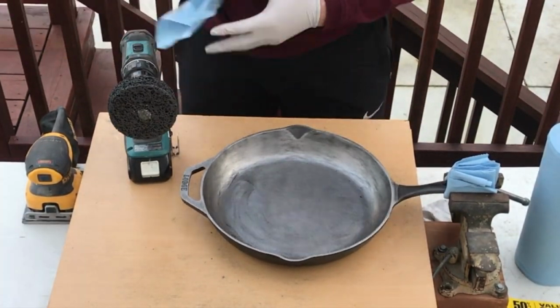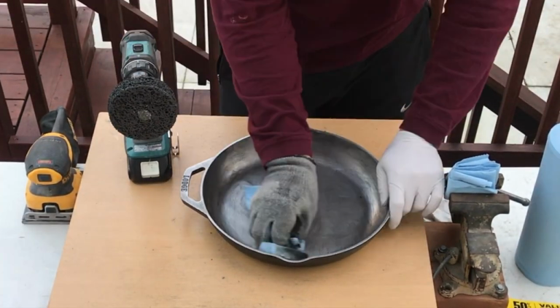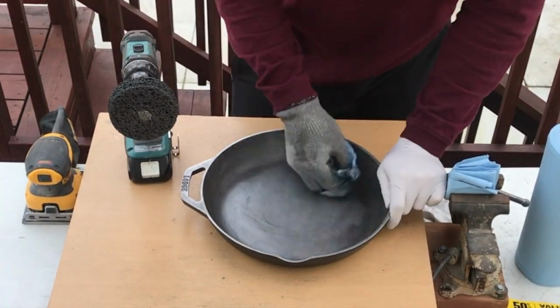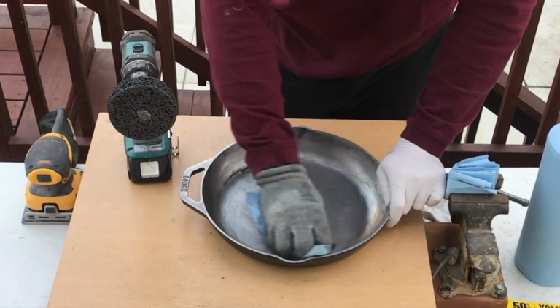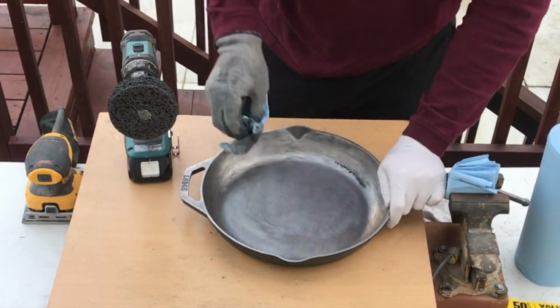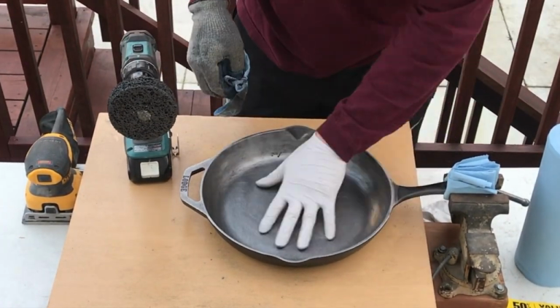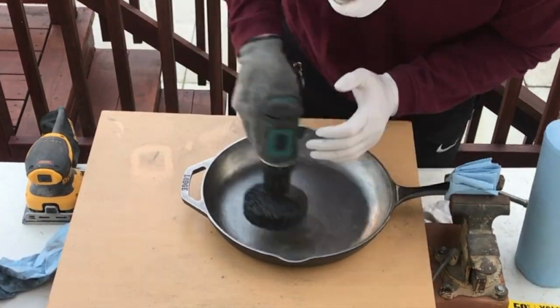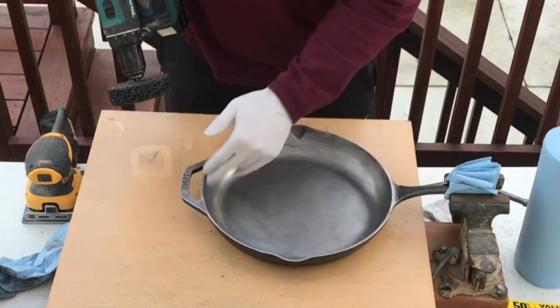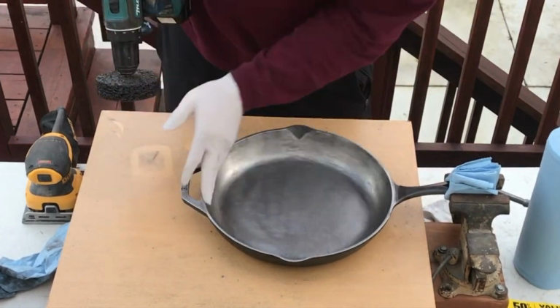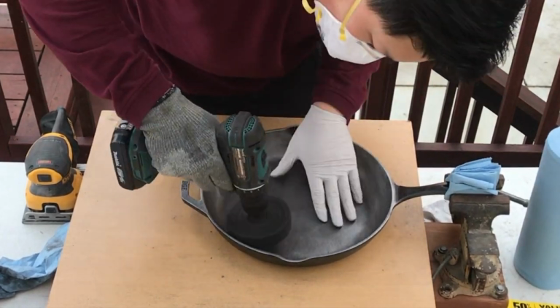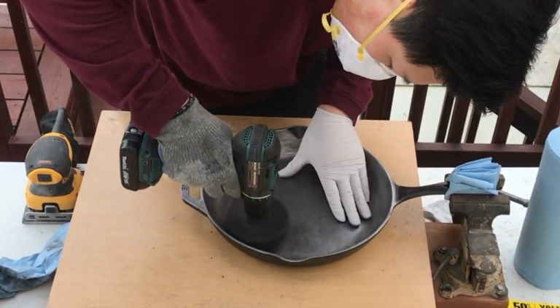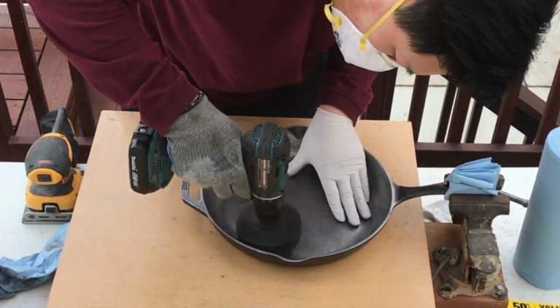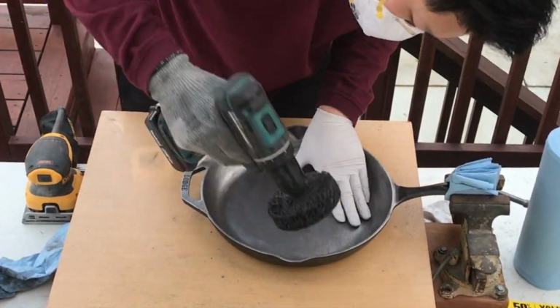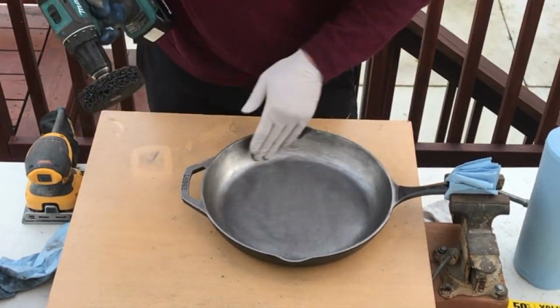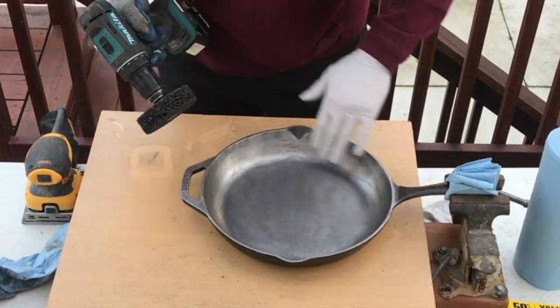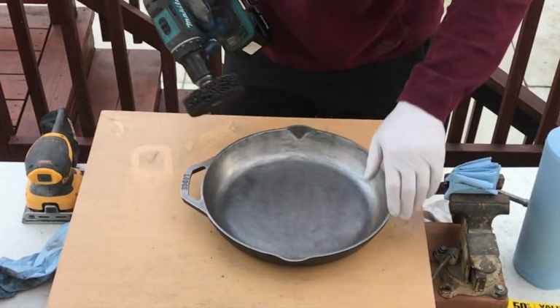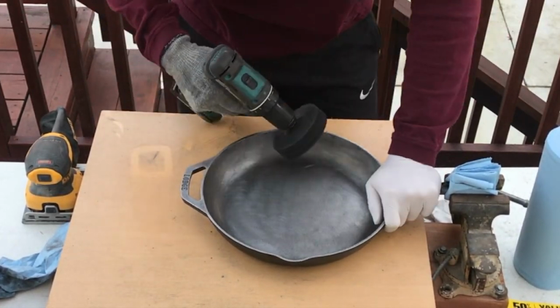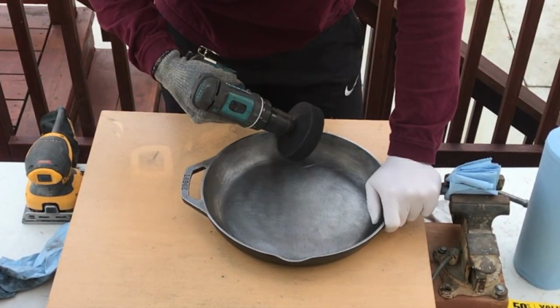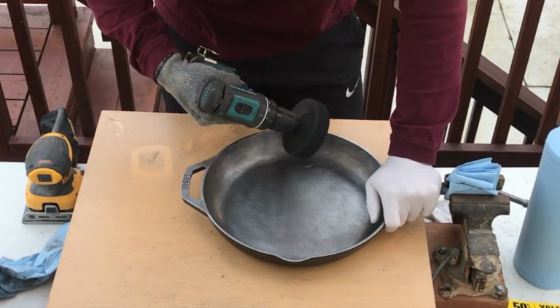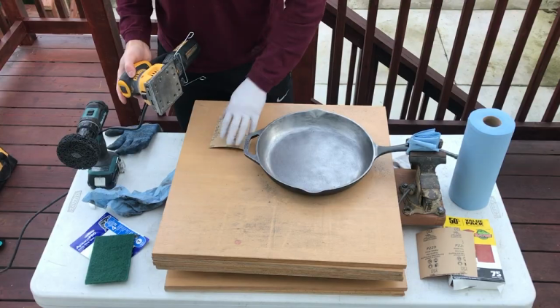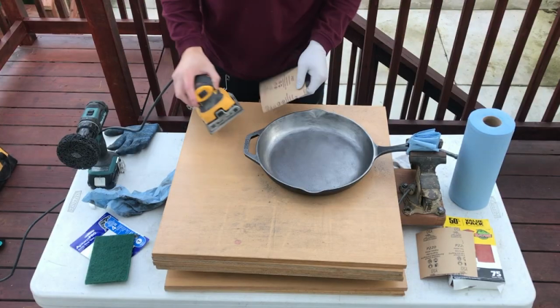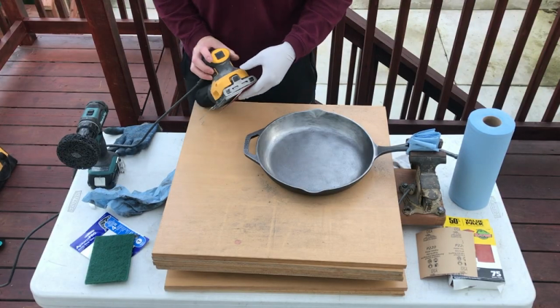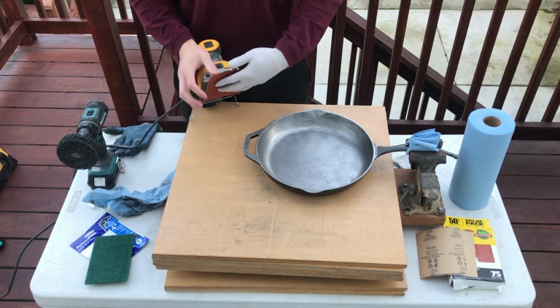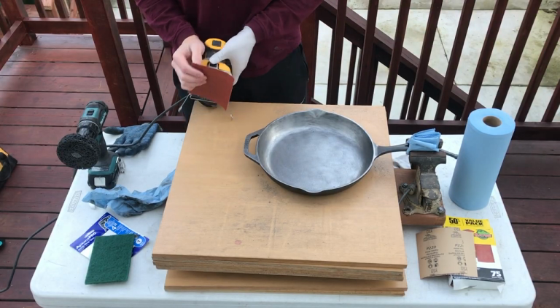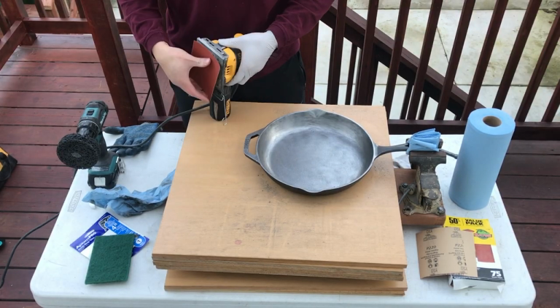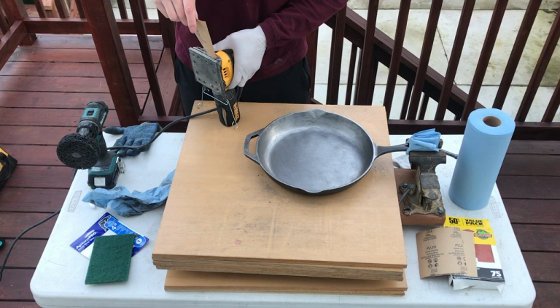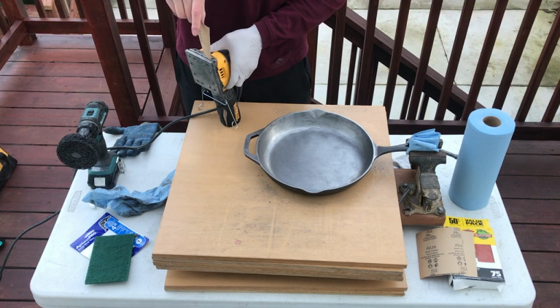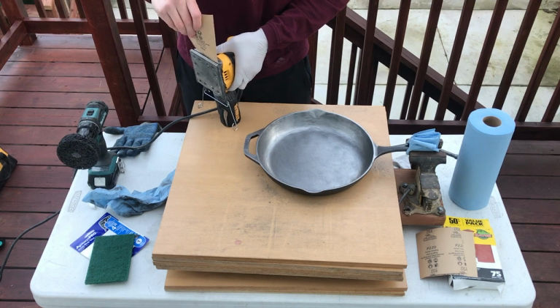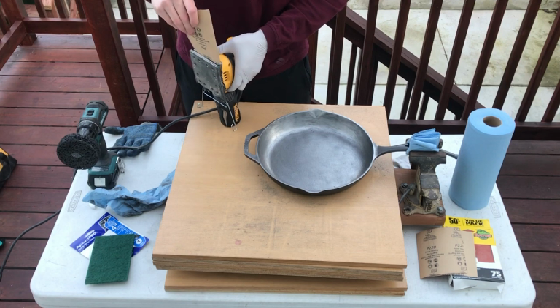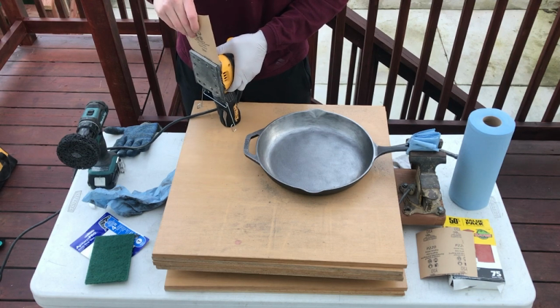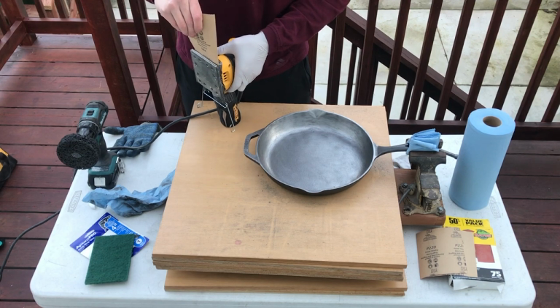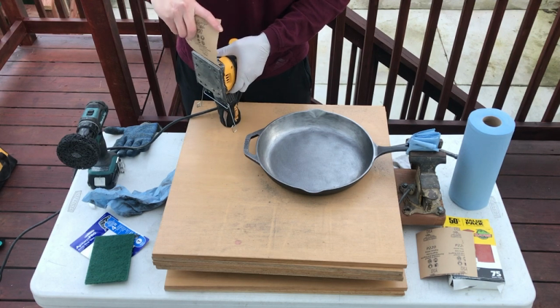Make sure to remove all the pre-seasoning from the edges and the rim of the cast iron. Once everything is smooth, move on to sanding.